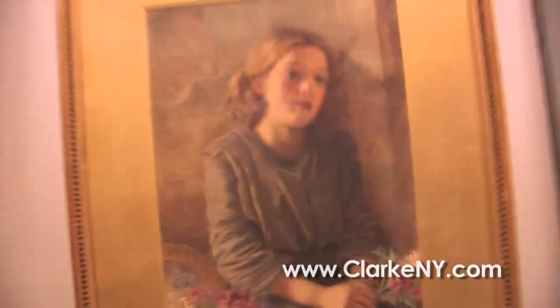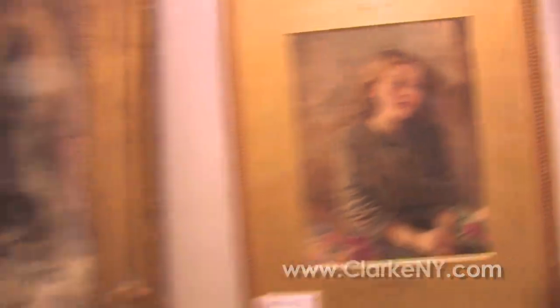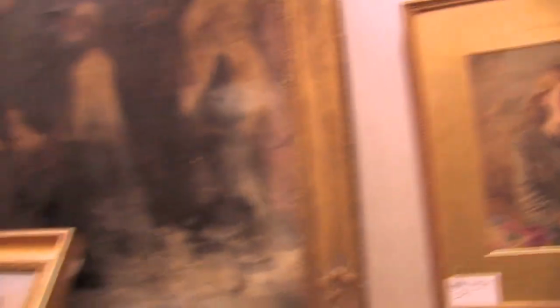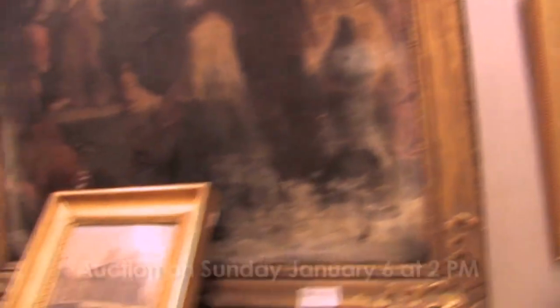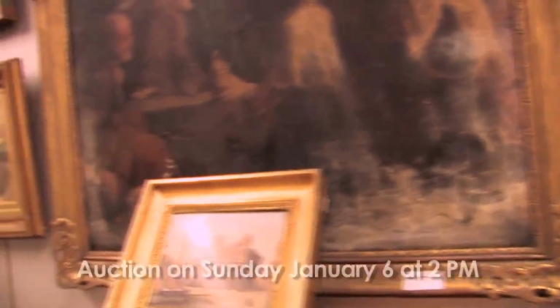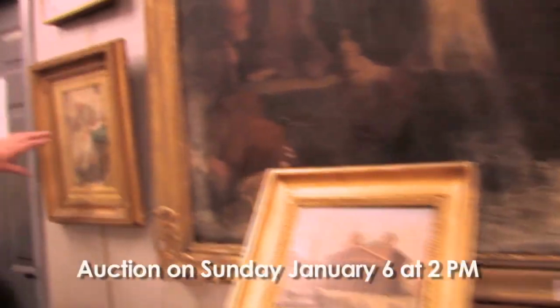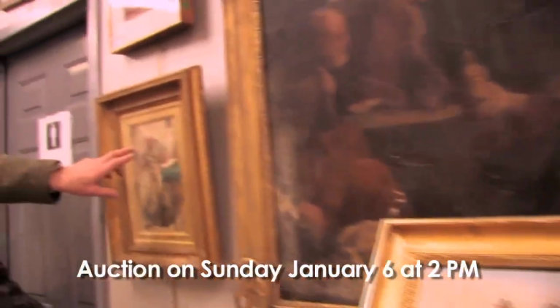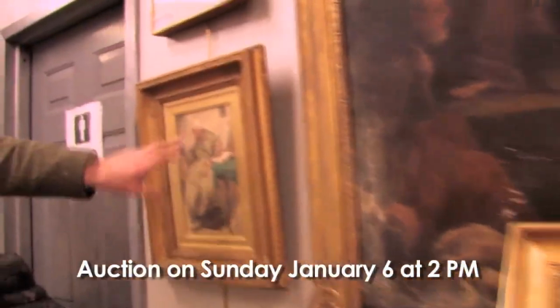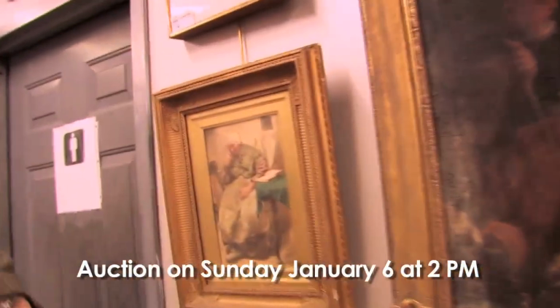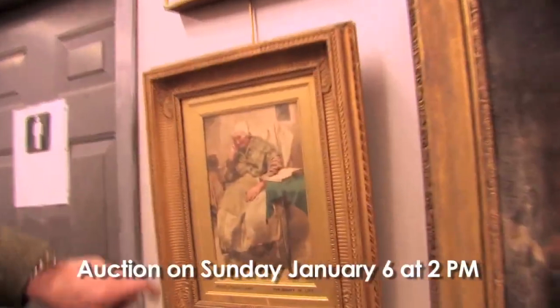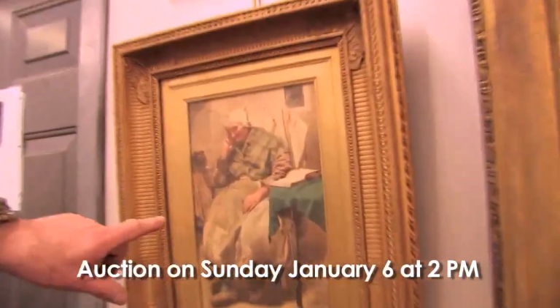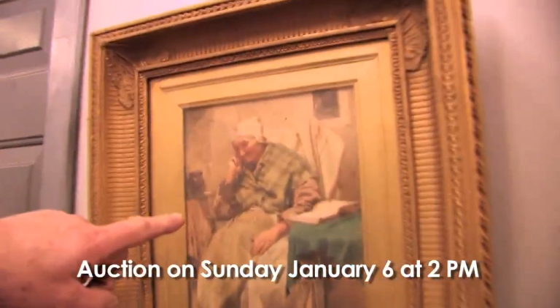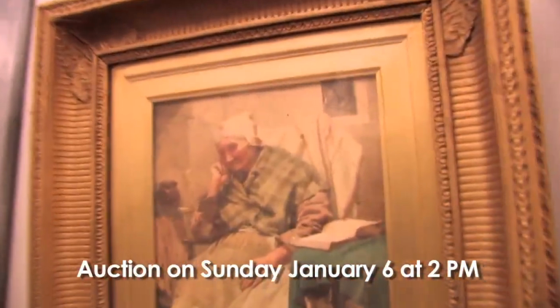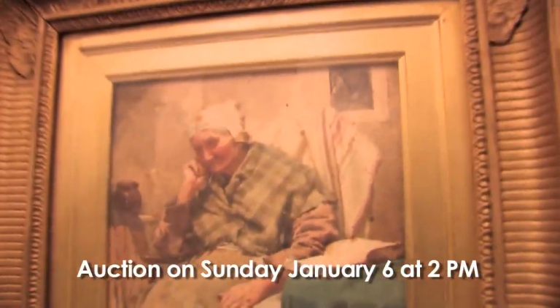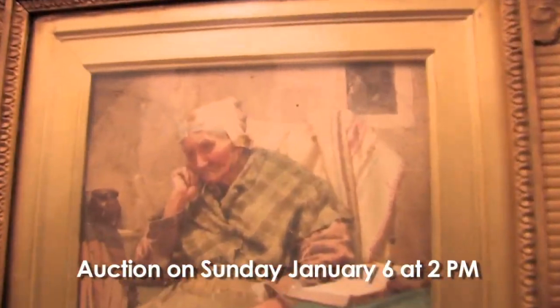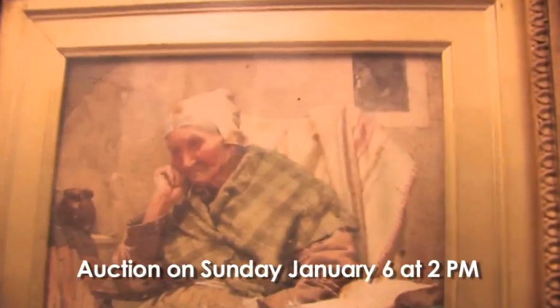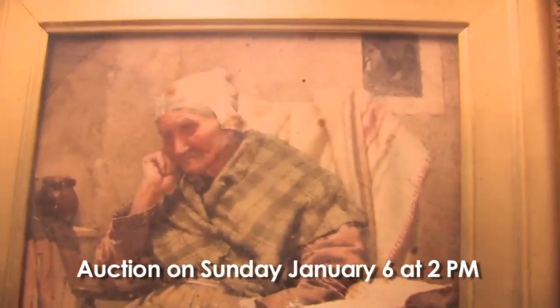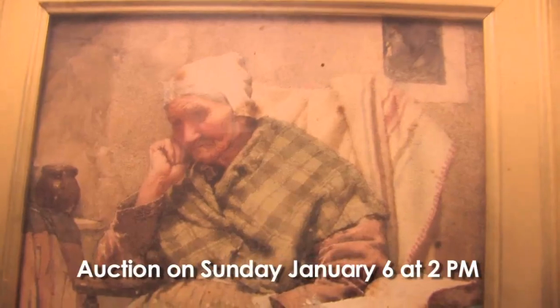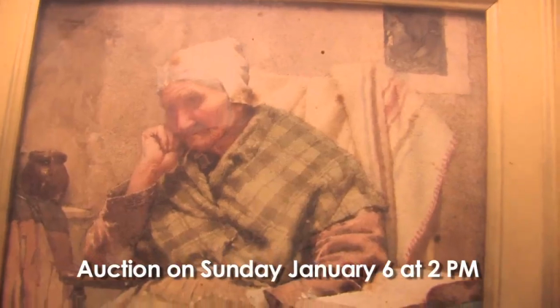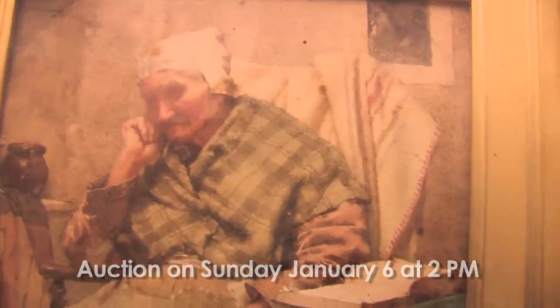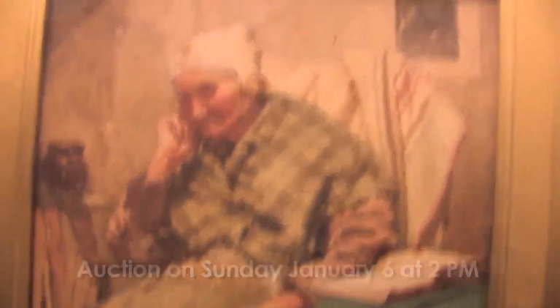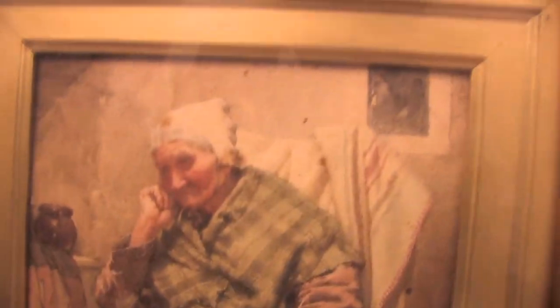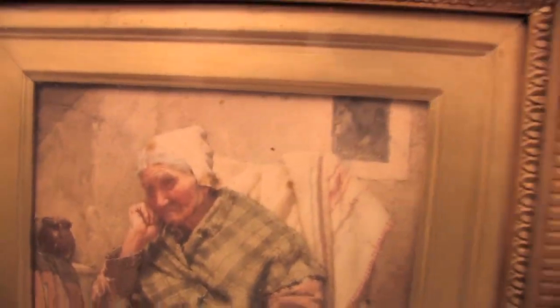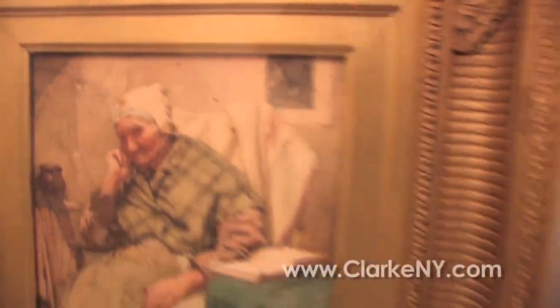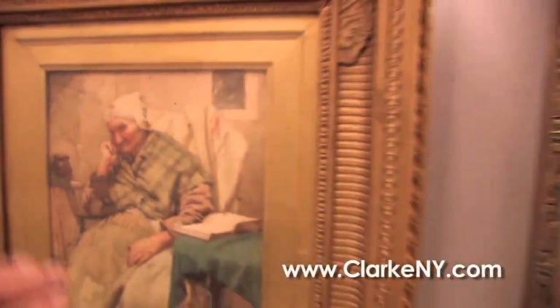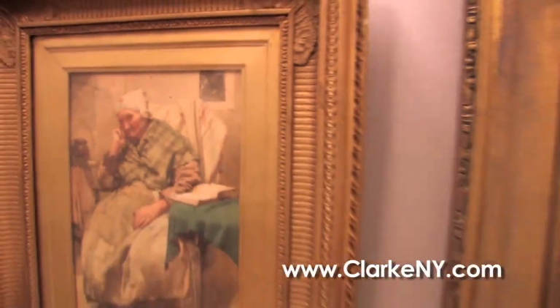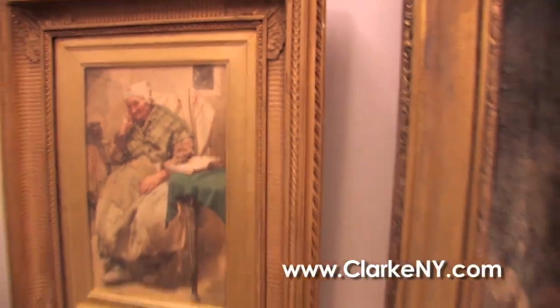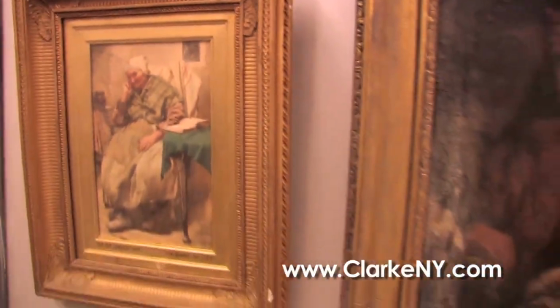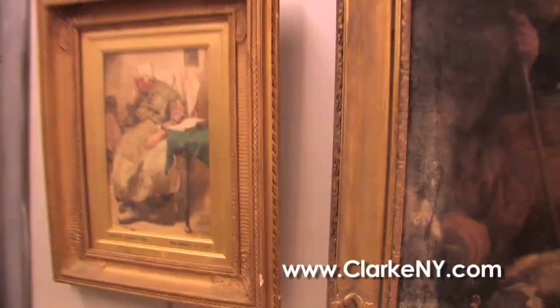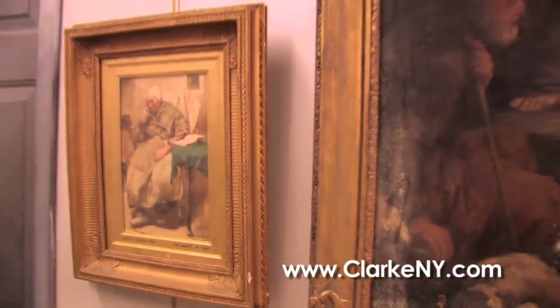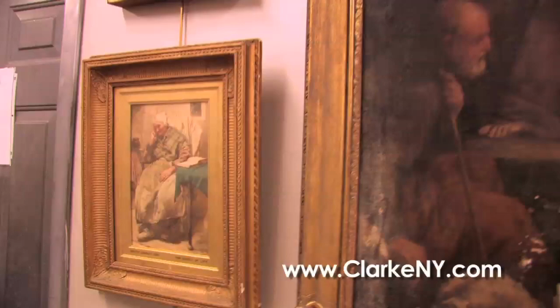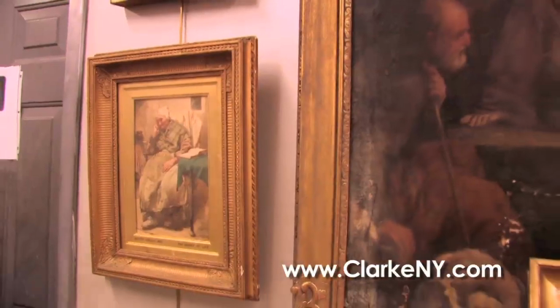Staying with the English watercolors, probably as good looking in her day, but she's aged a little now. This is by Walter Langley, another magnificent watercolor. Just look at the quality in it. English artist, very desirable.